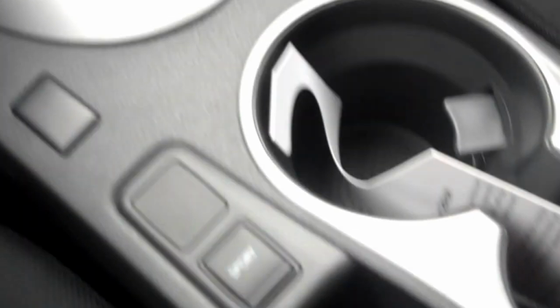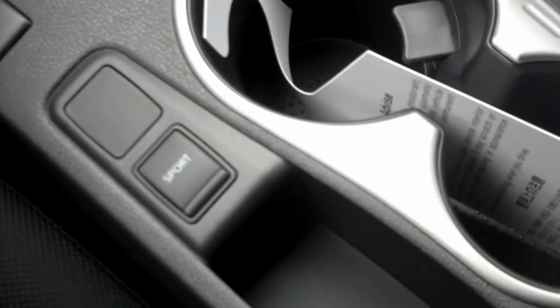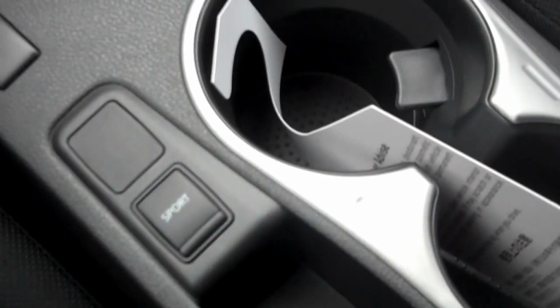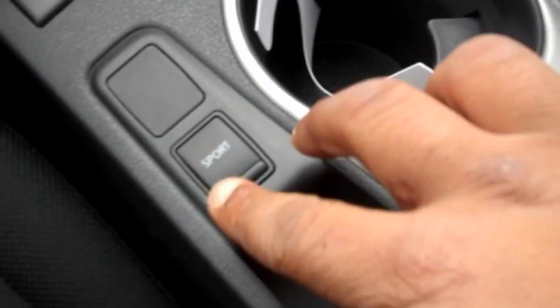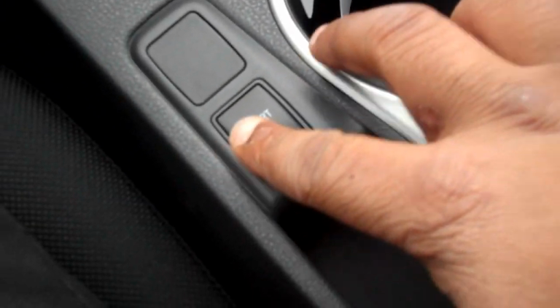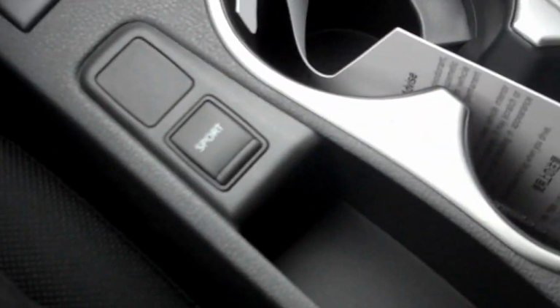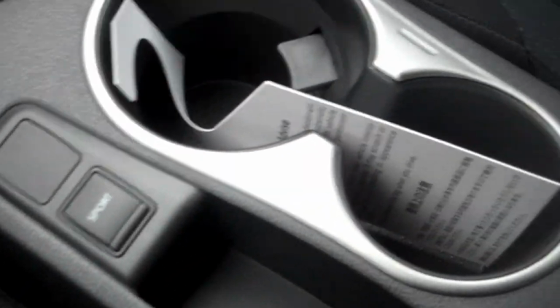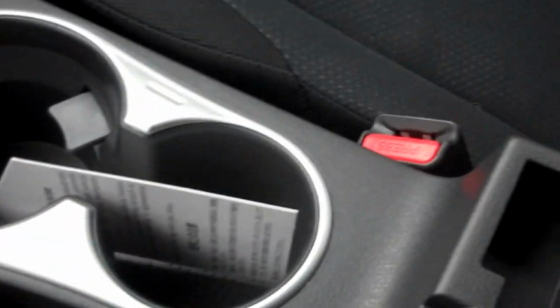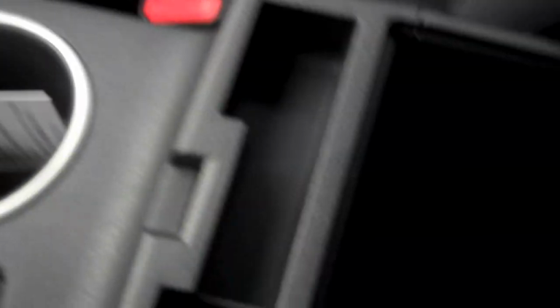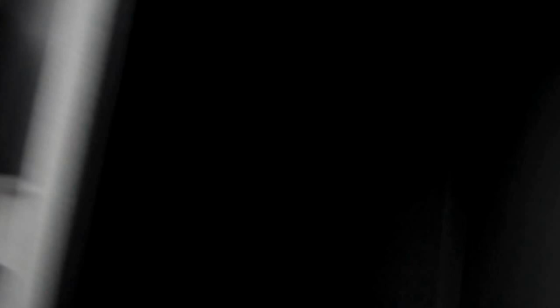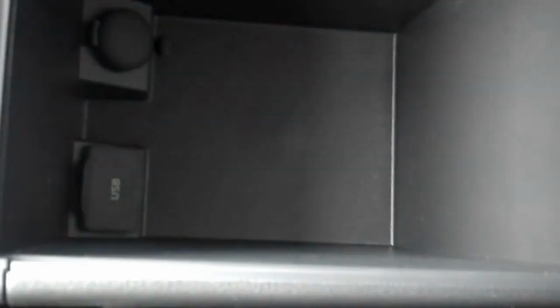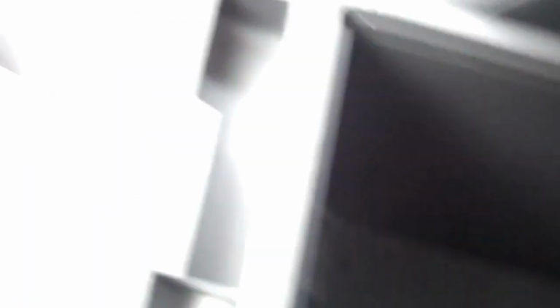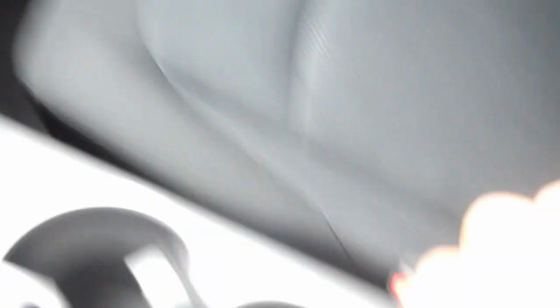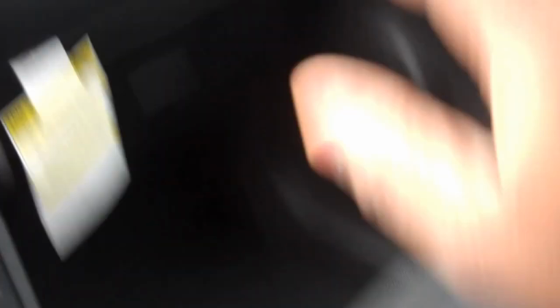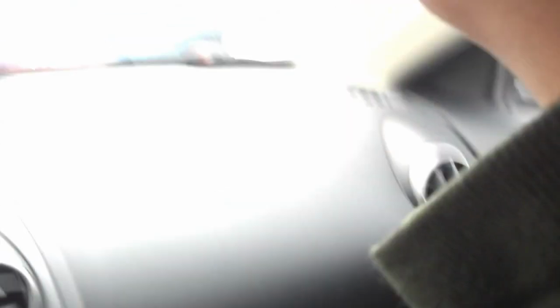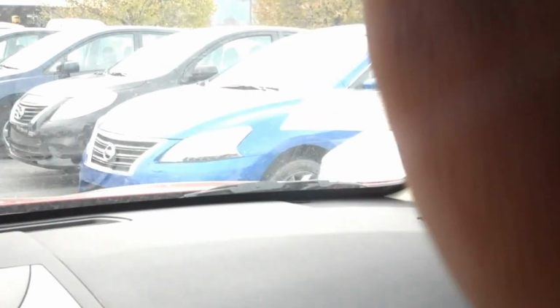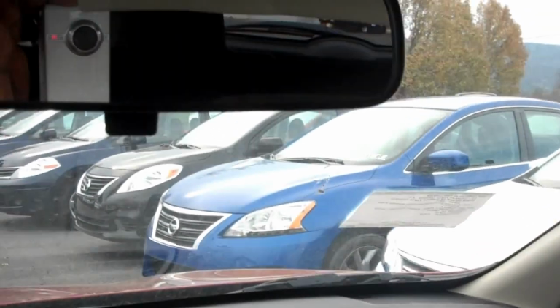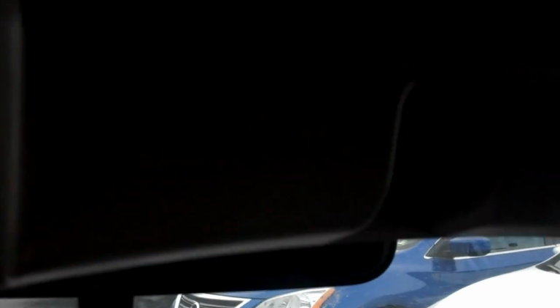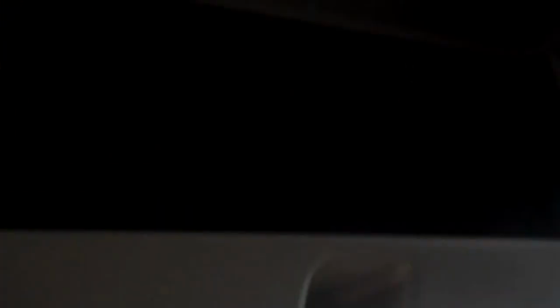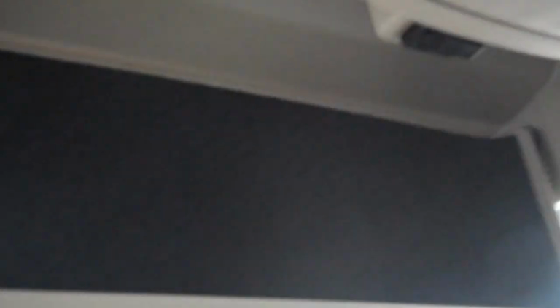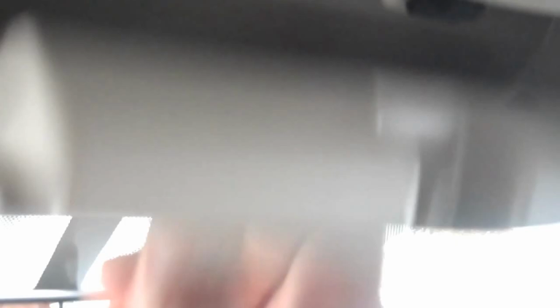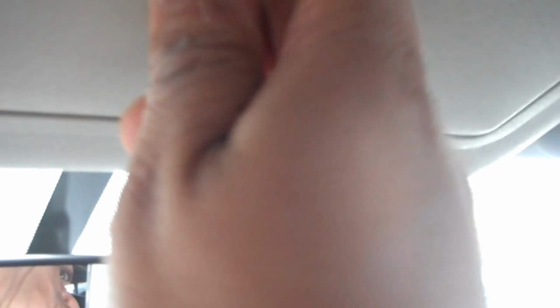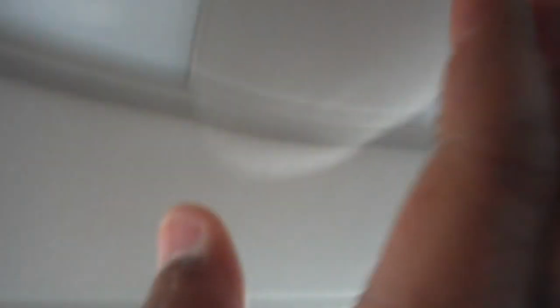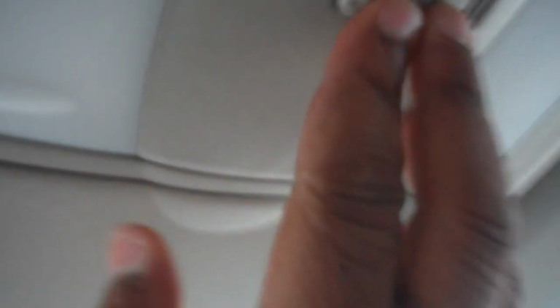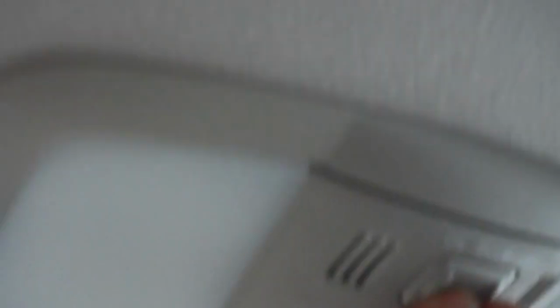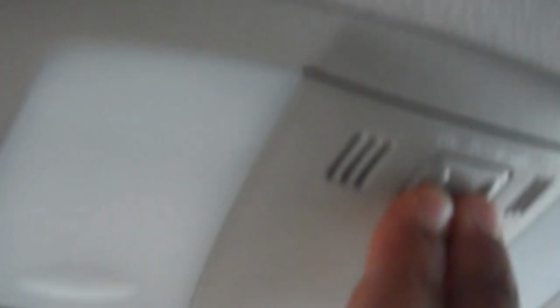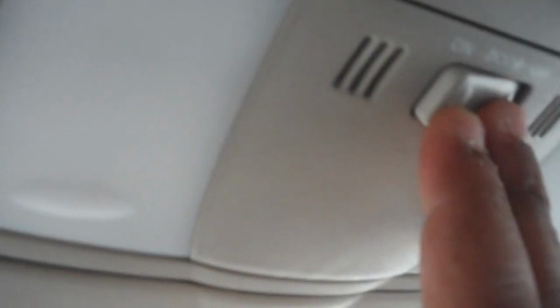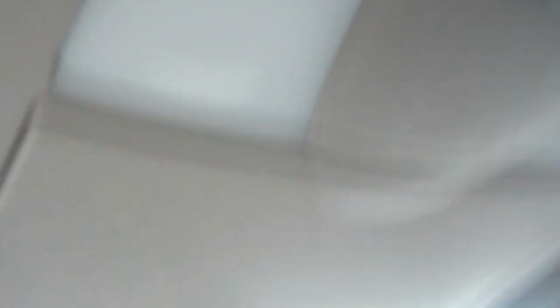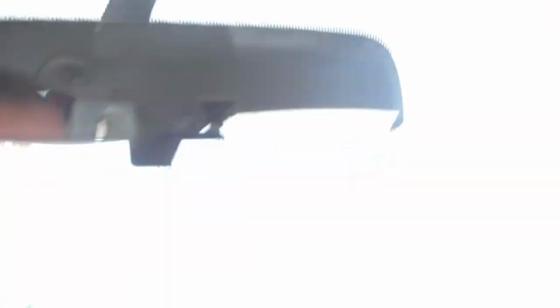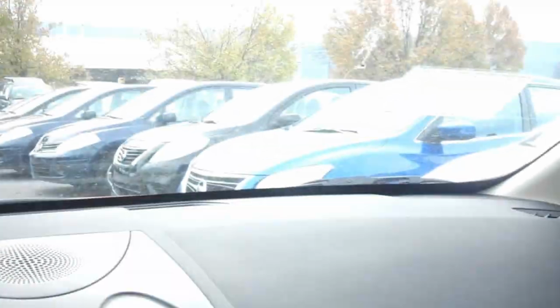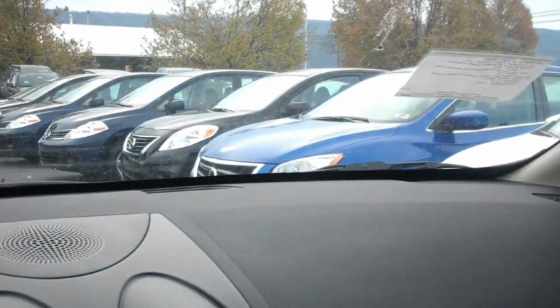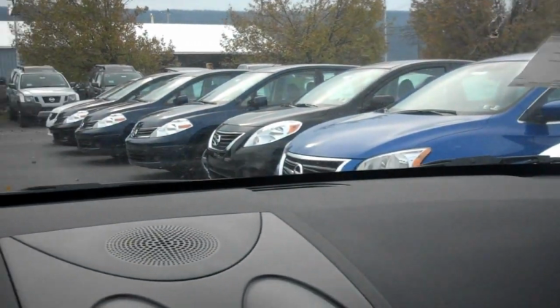Two cupholders, sport mode to engage when driving, spacious console, another storage compartment up here, and power park lights.